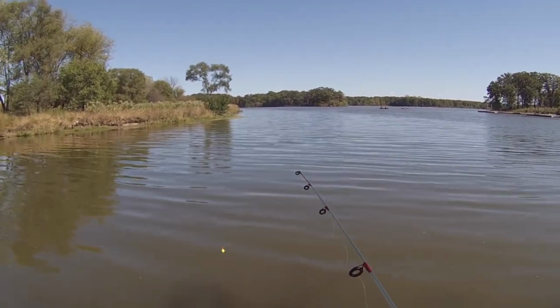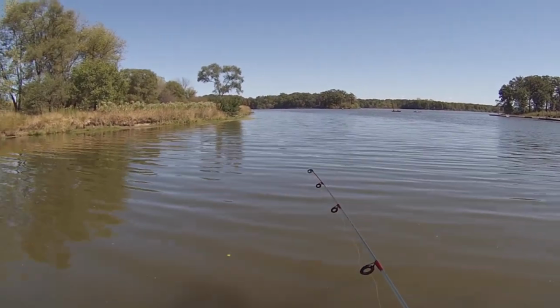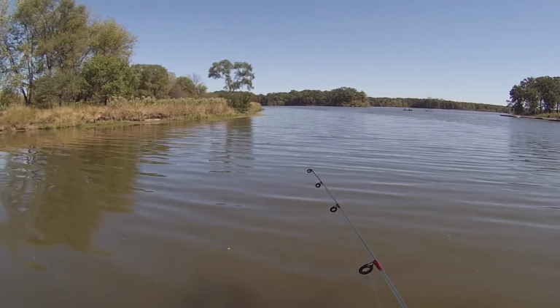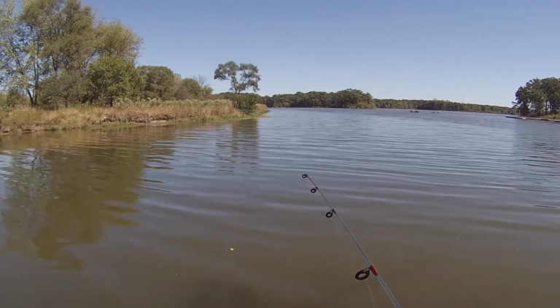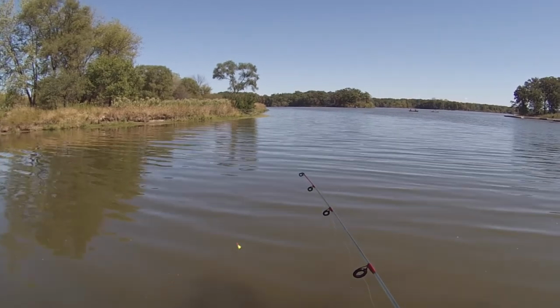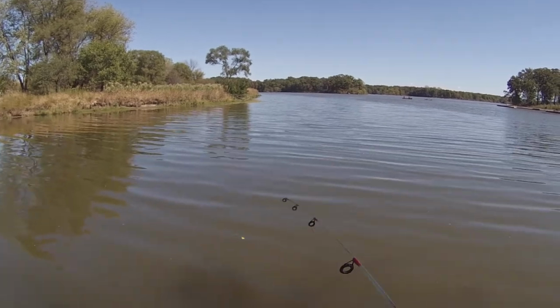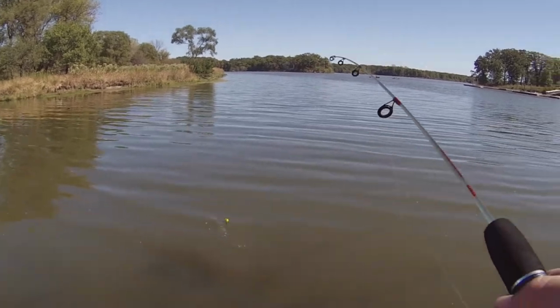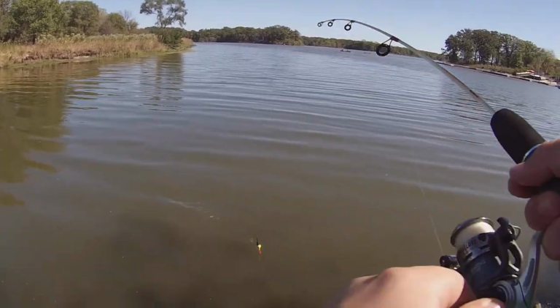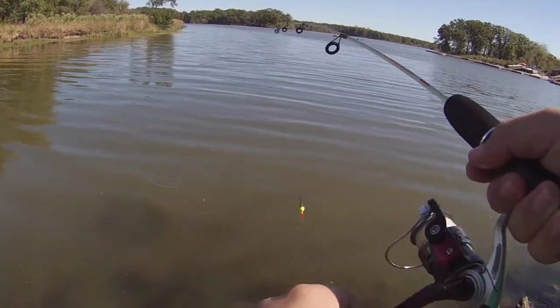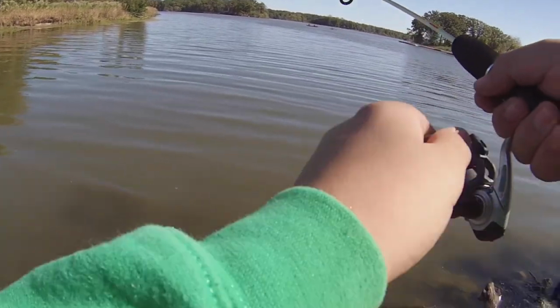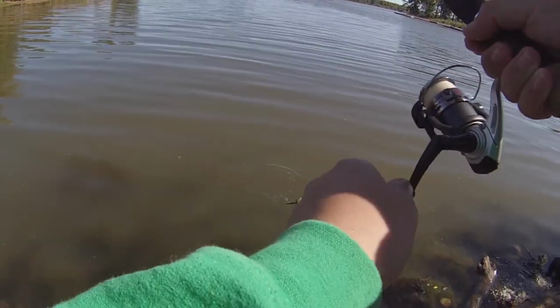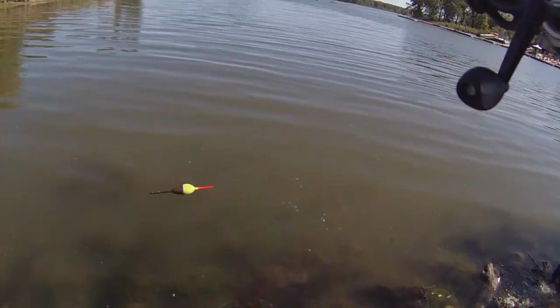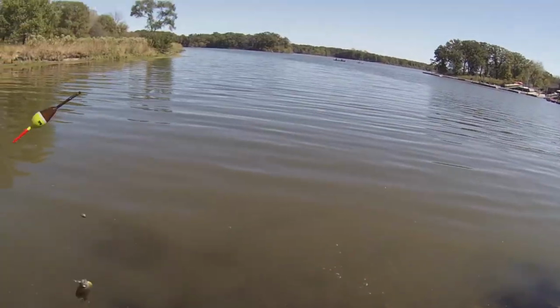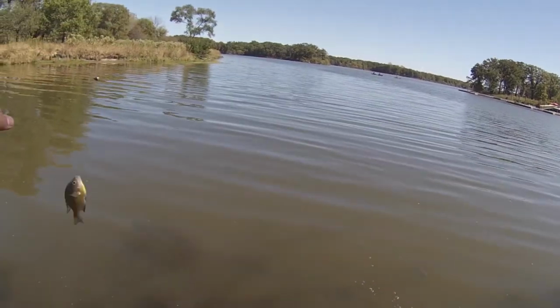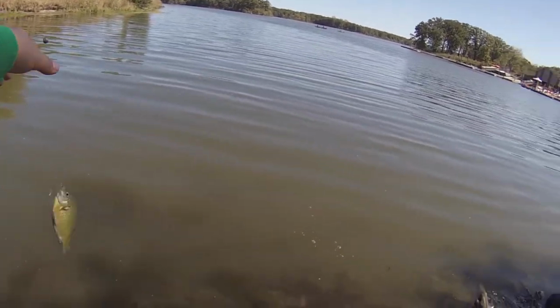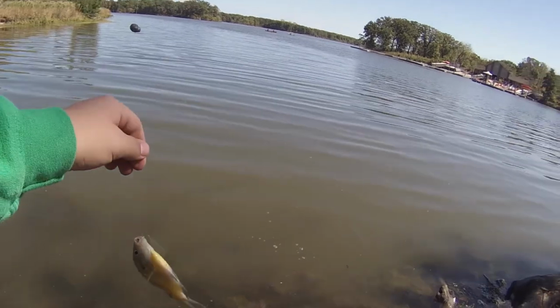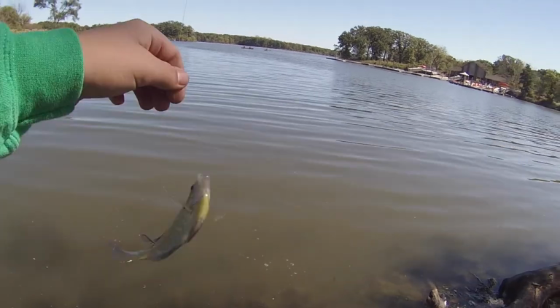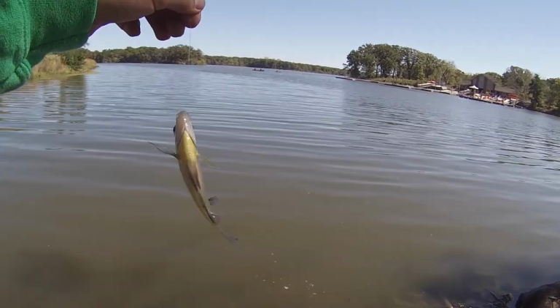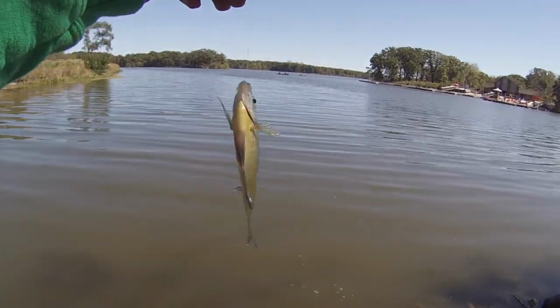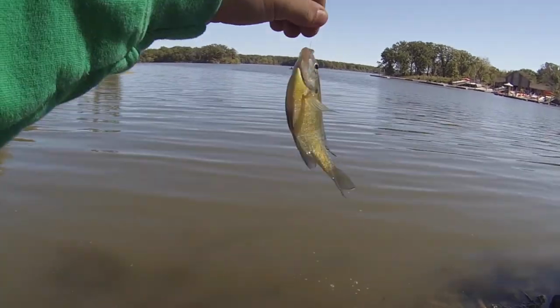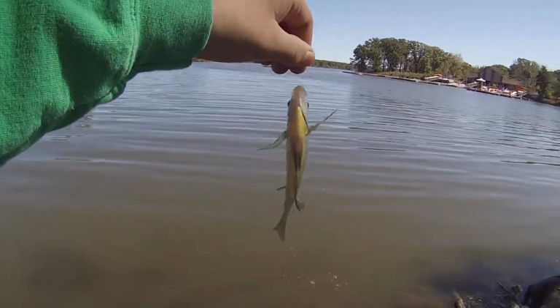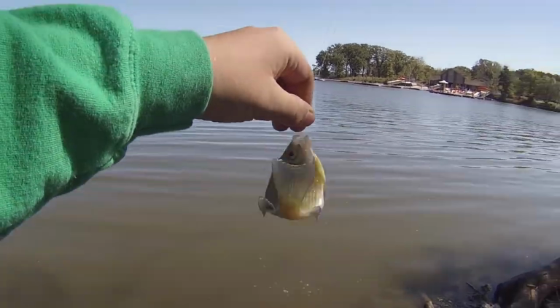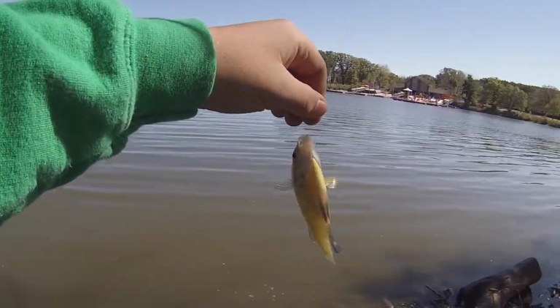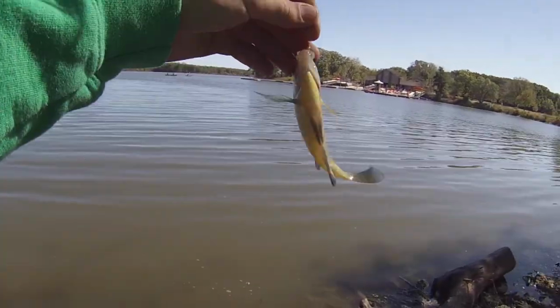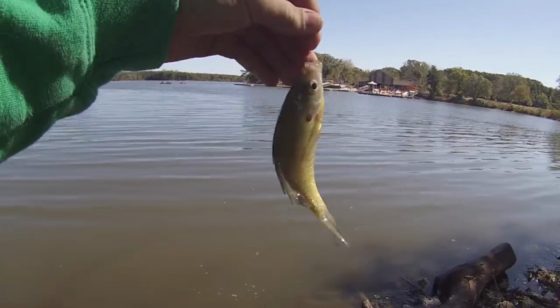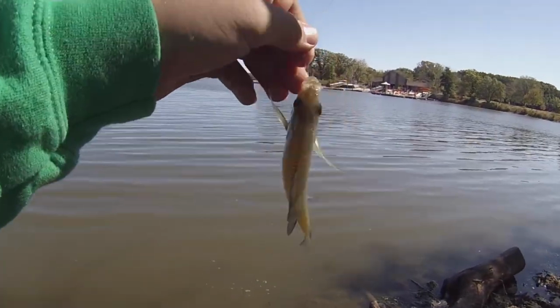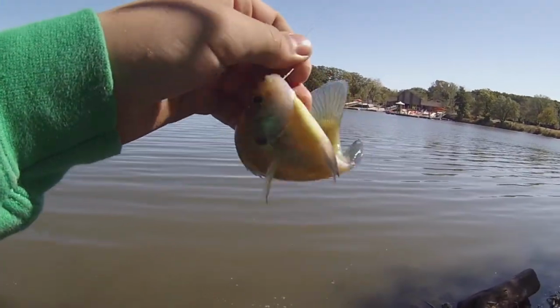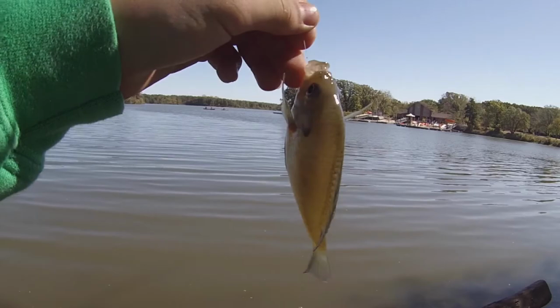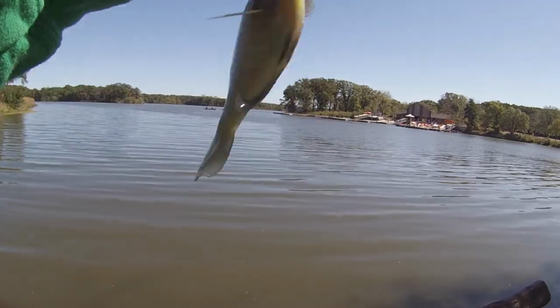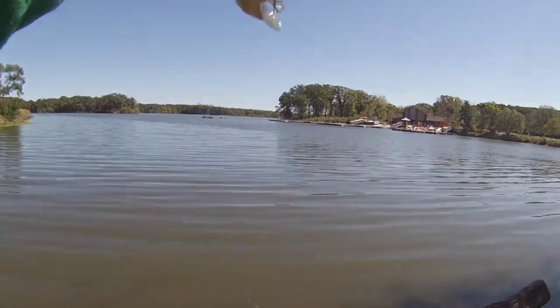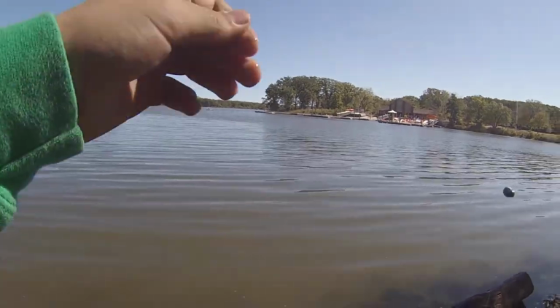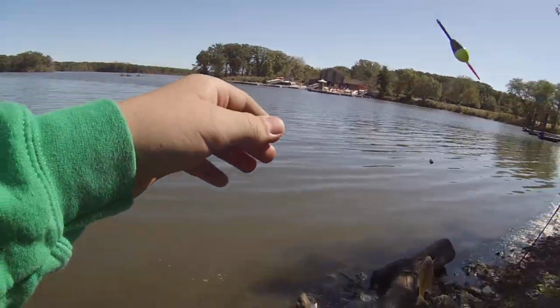Take it, come on. There you go! He's a big one. Look how easy that is. Nice fish. These things are really nice, look at the colors.